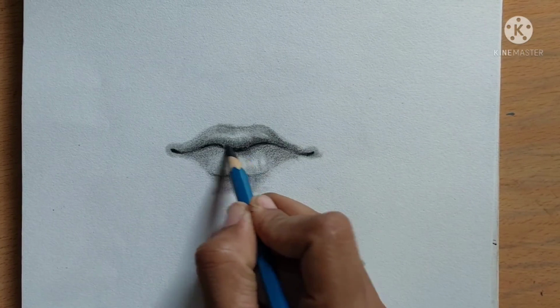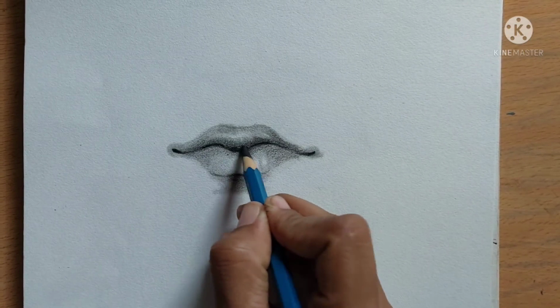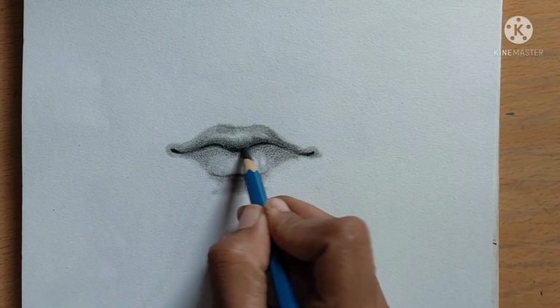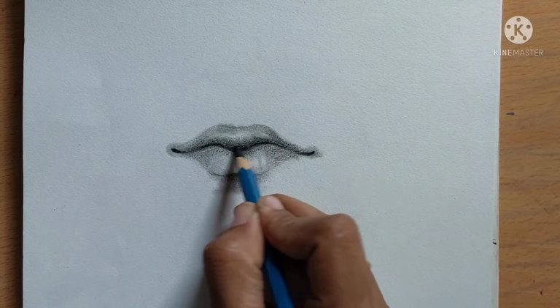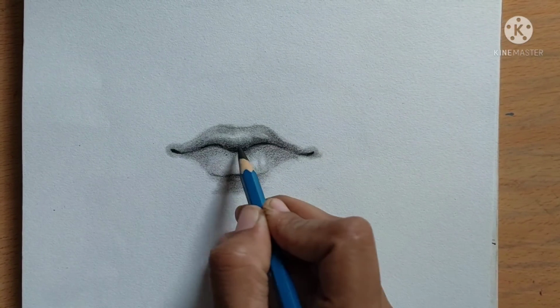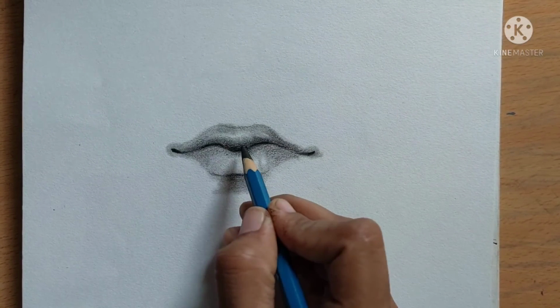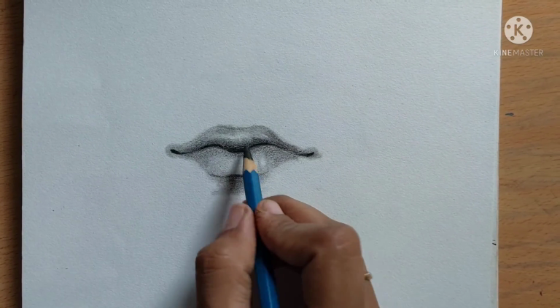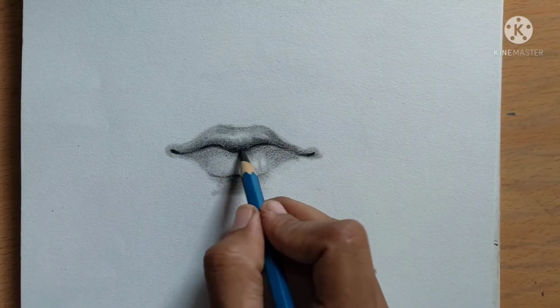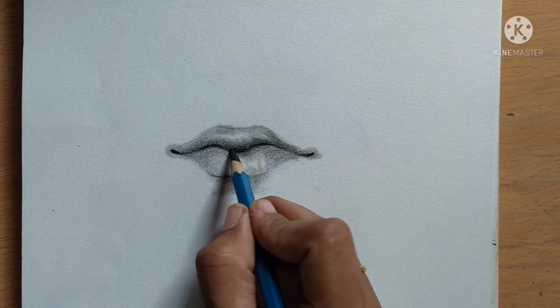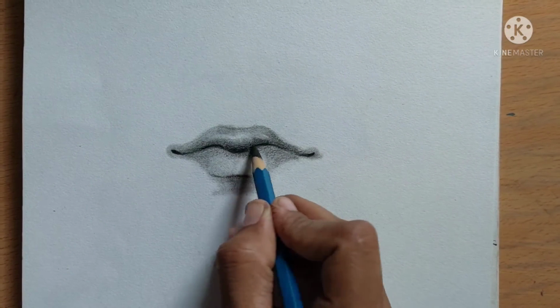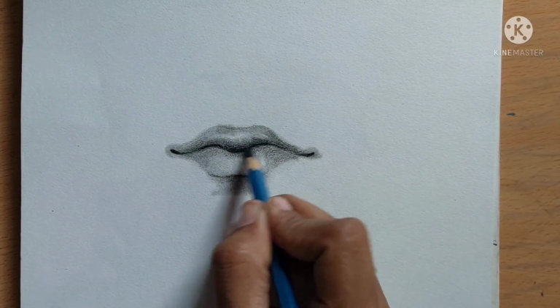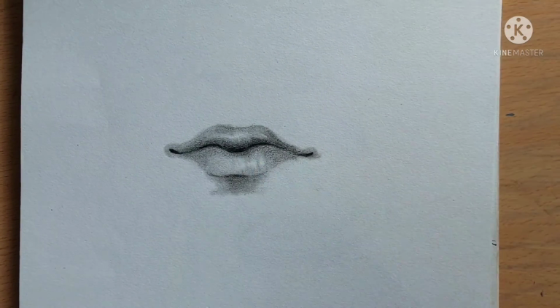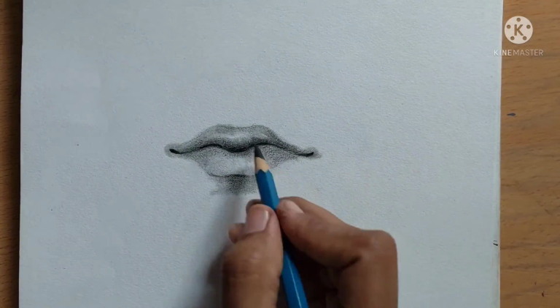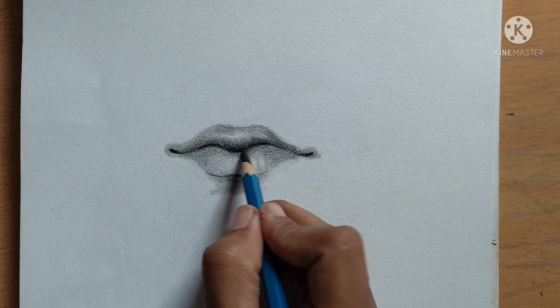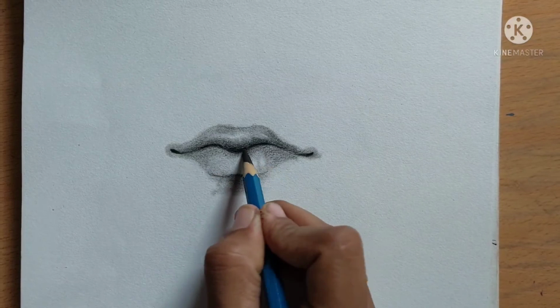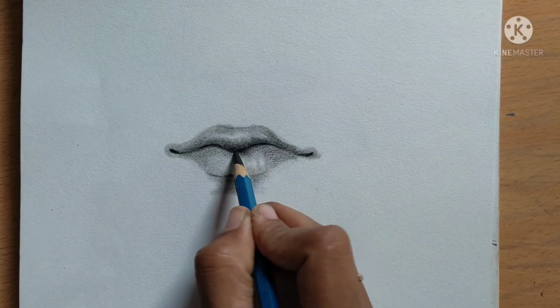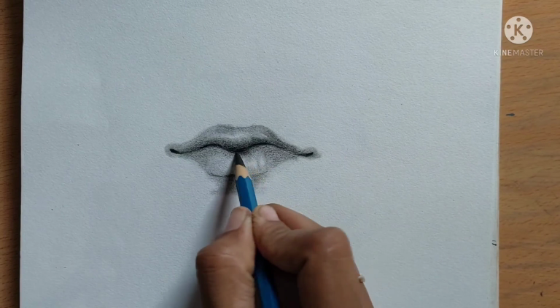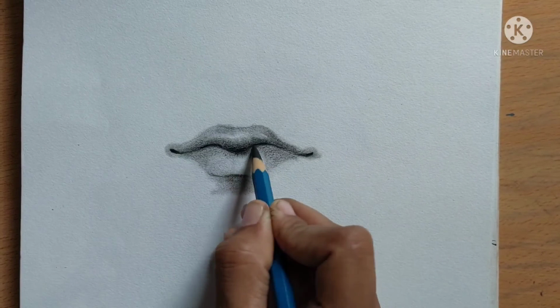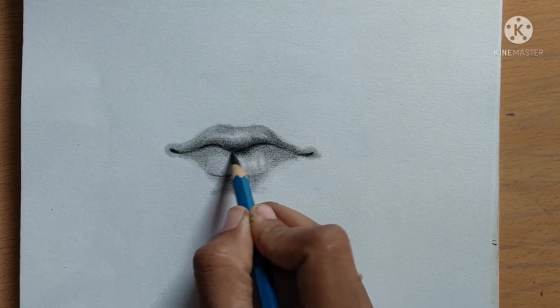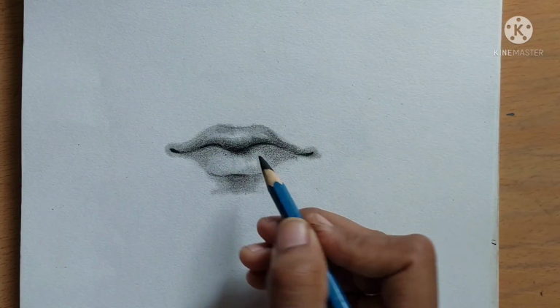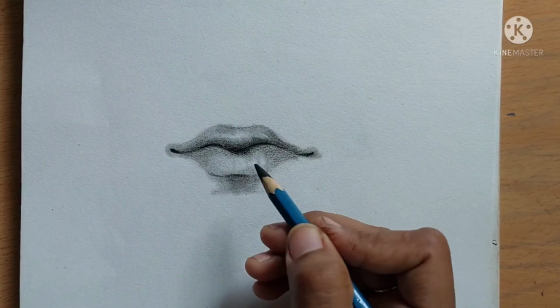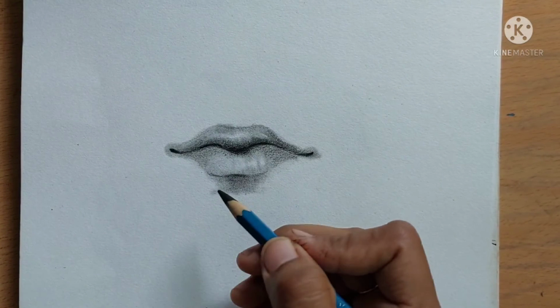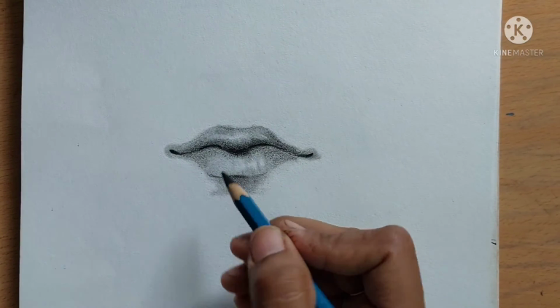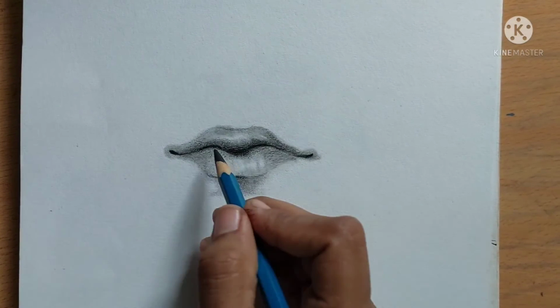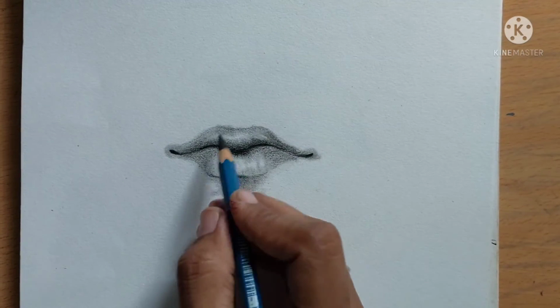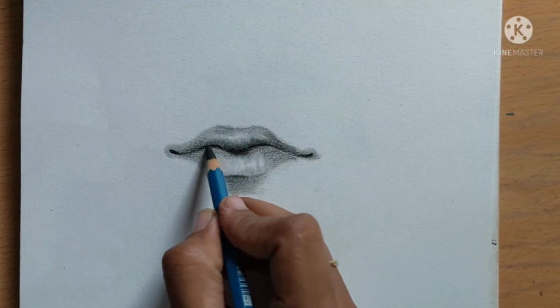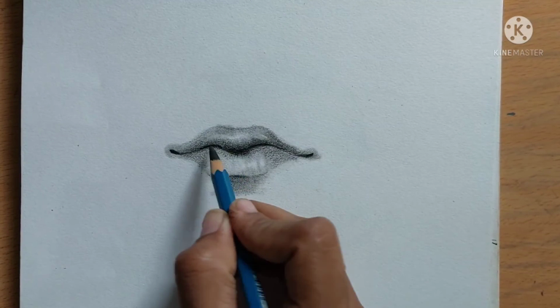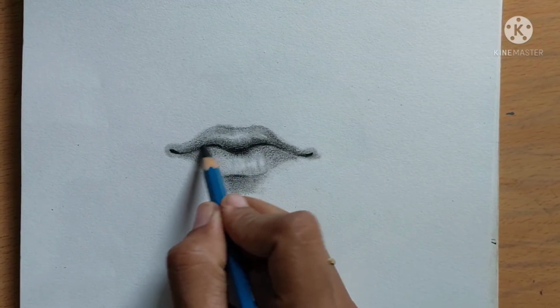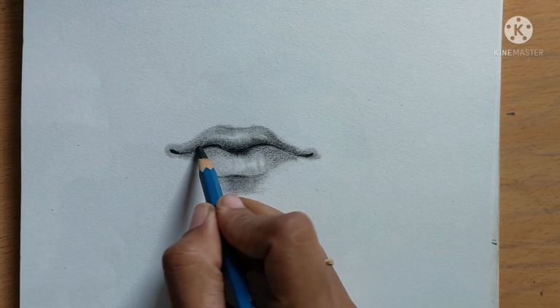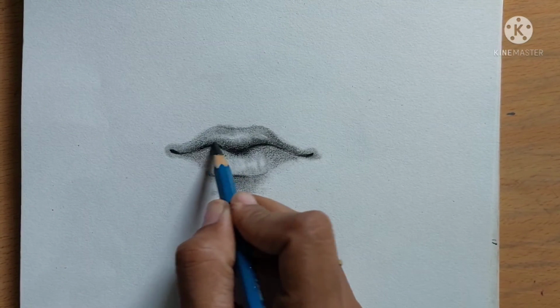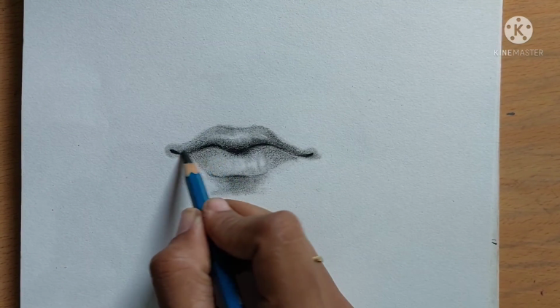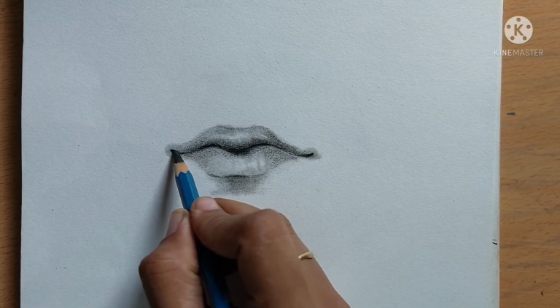Finally, we are going to give some dark effects and also the highlights. That's it — it's so simple.